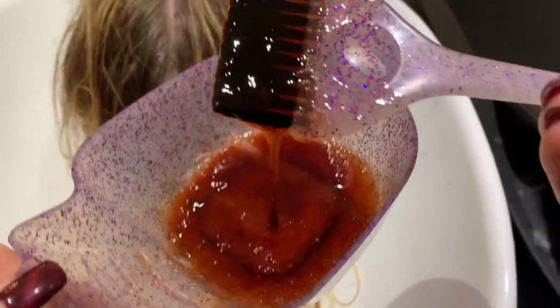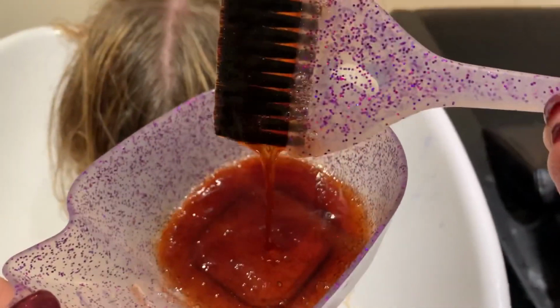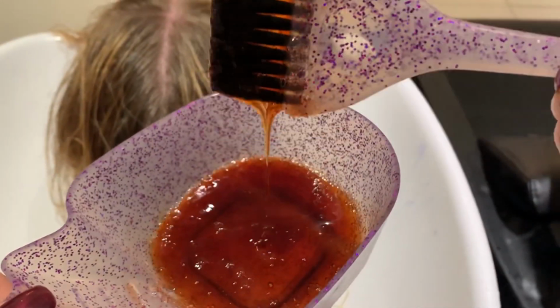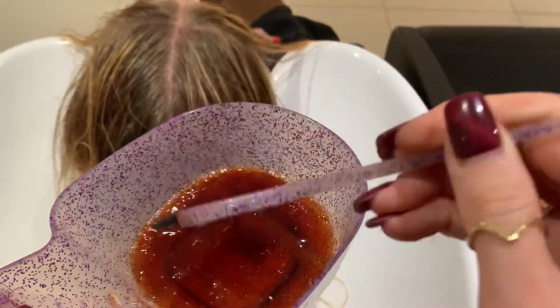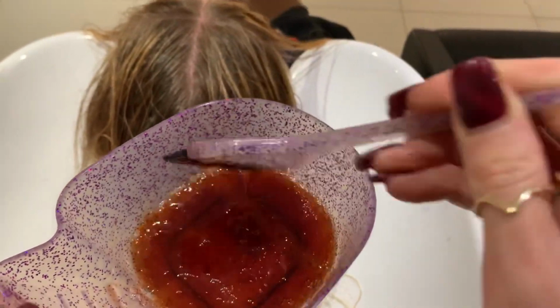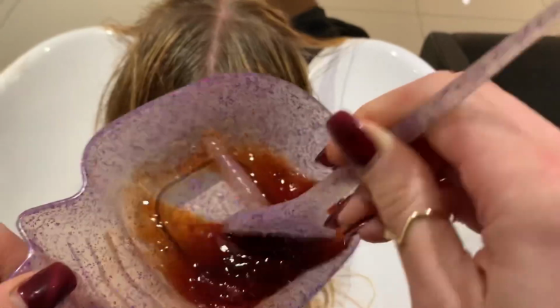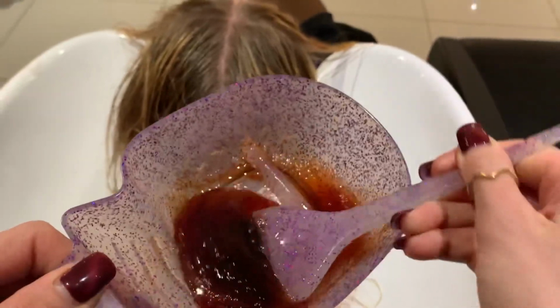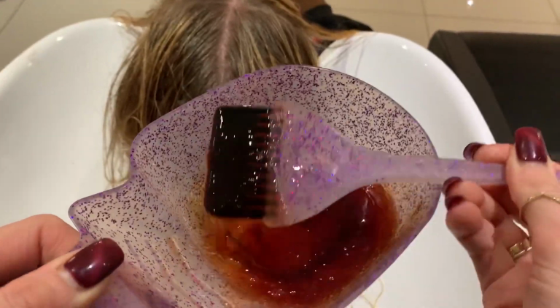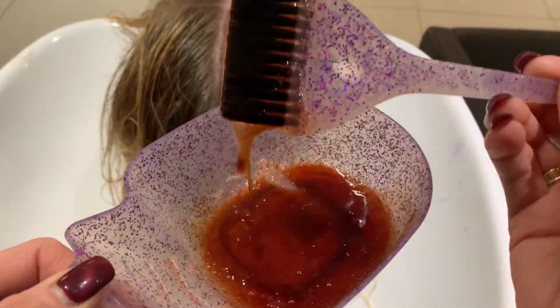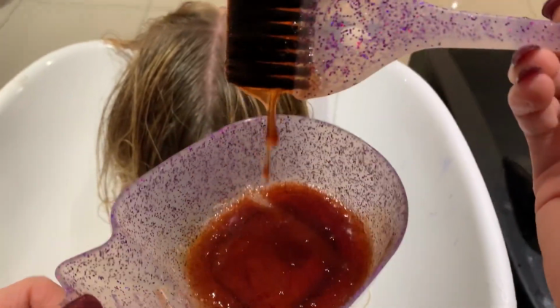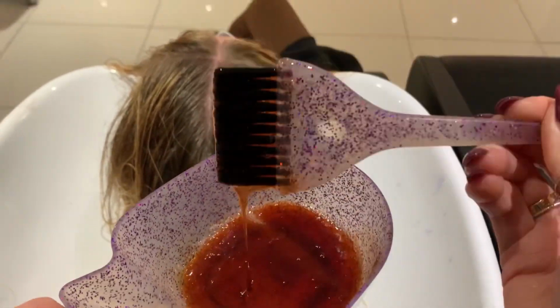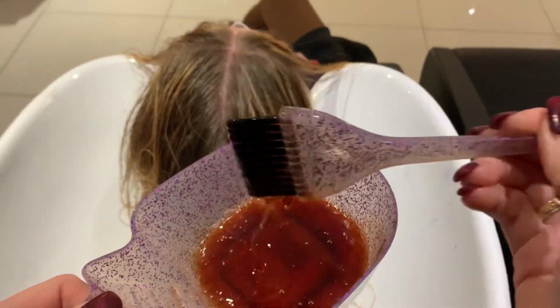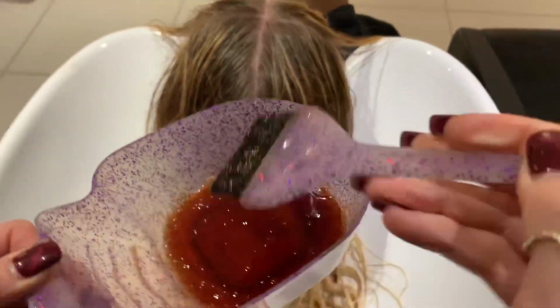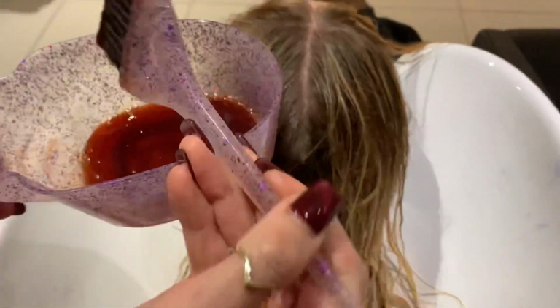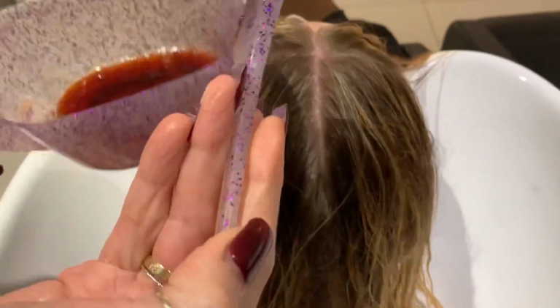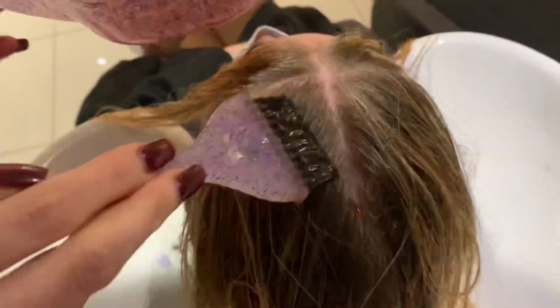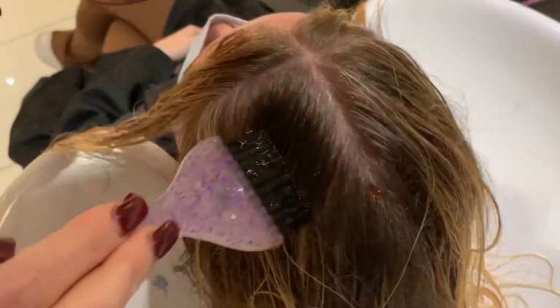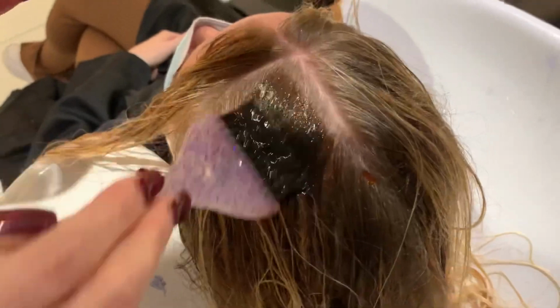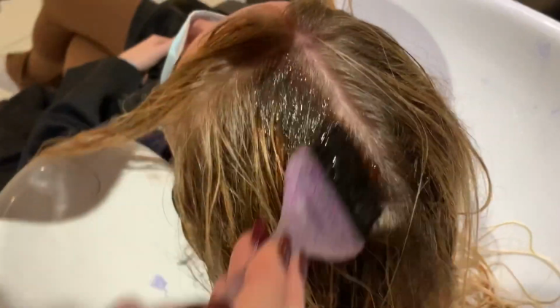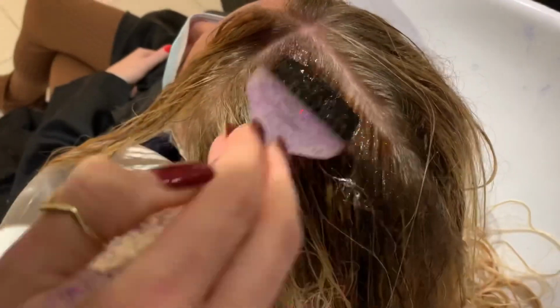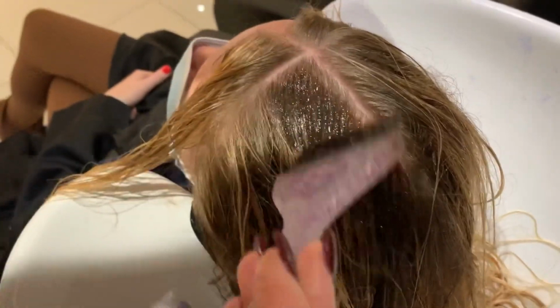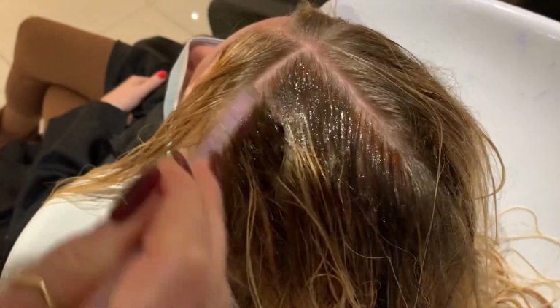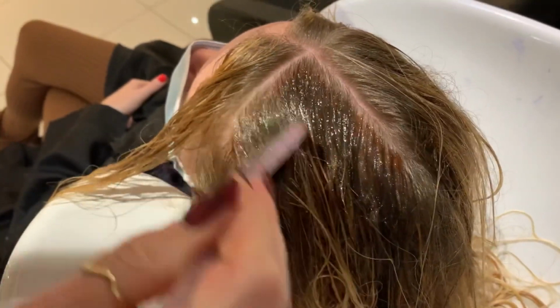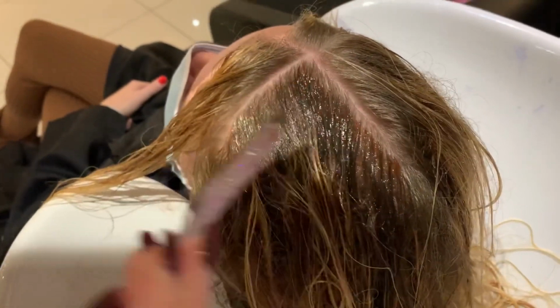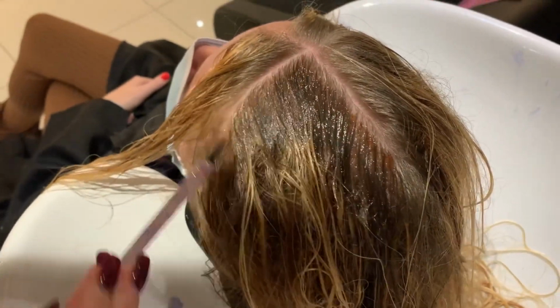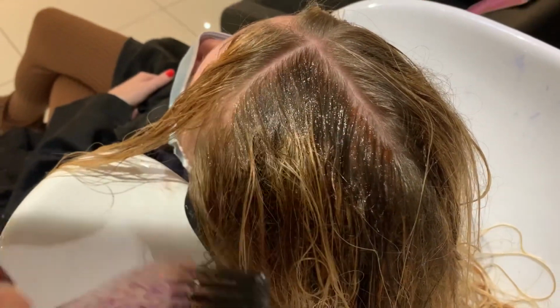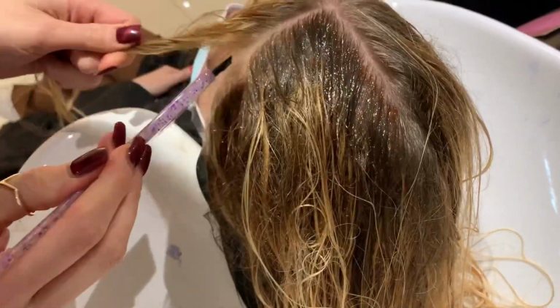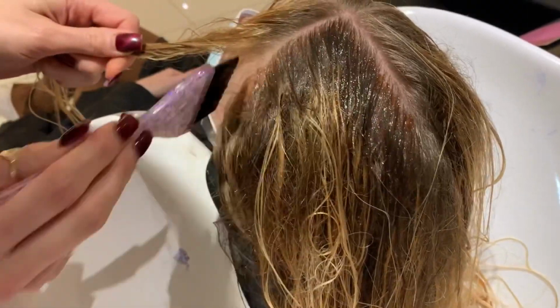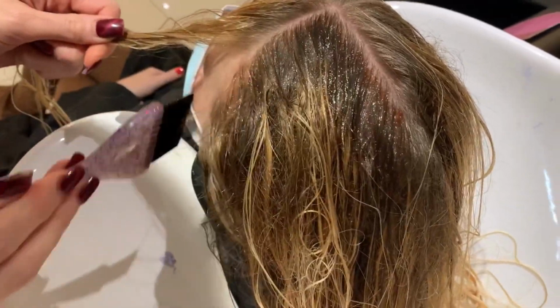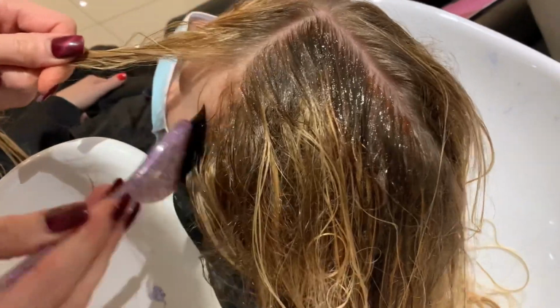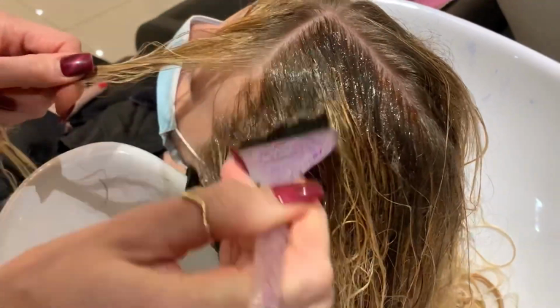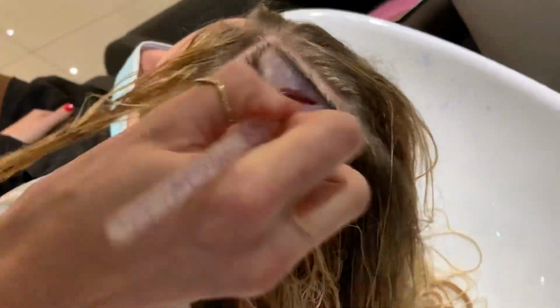I'm now going to be applying our favorite Redken Shades EQ toners. We absolutely love the Redken Shades EQ toners — they're a gel consistency and they're just amazing for blending colours.